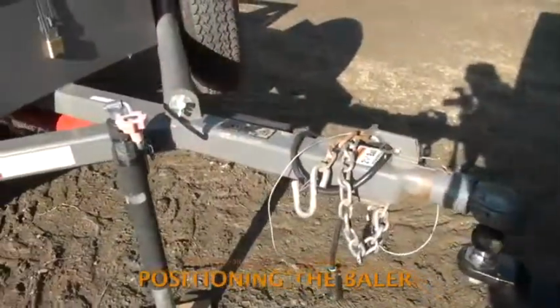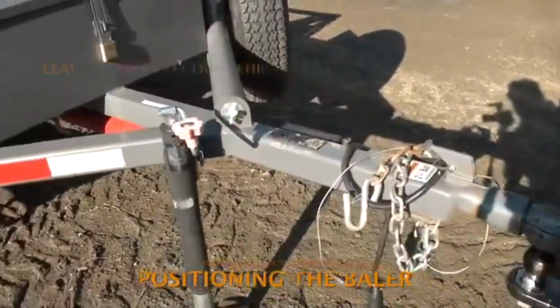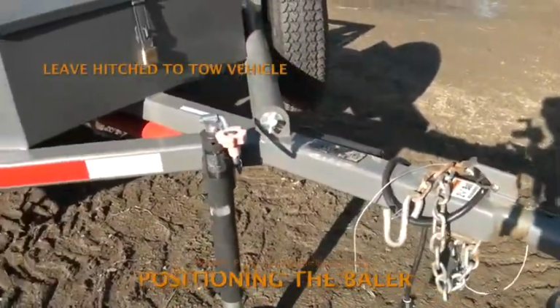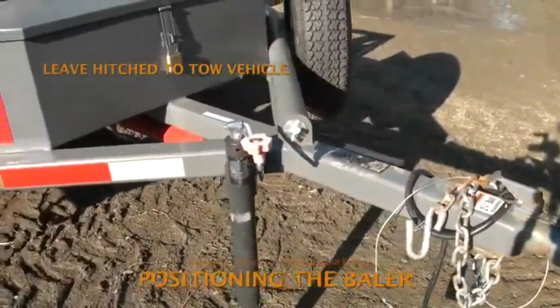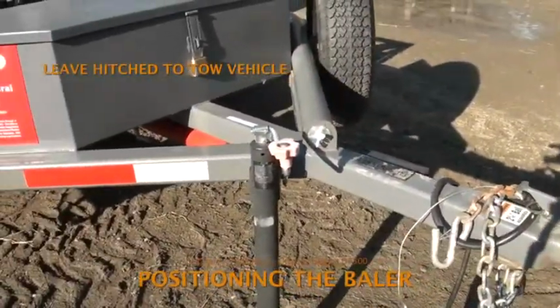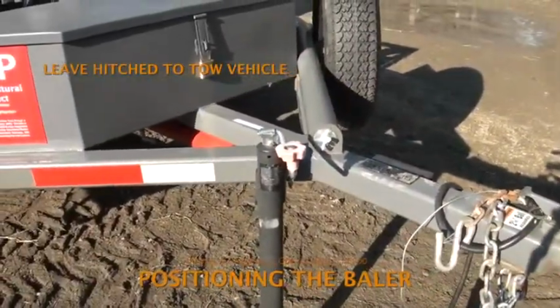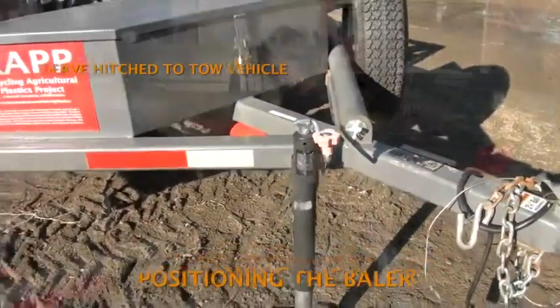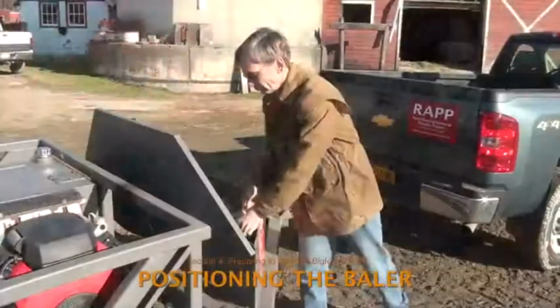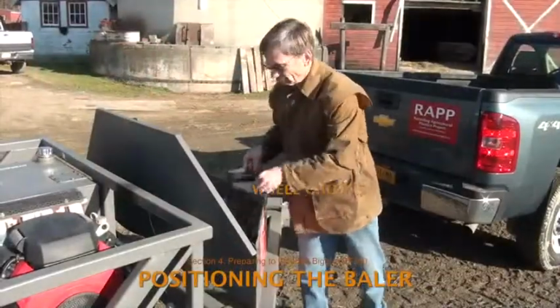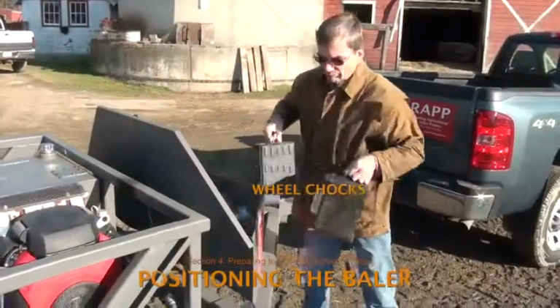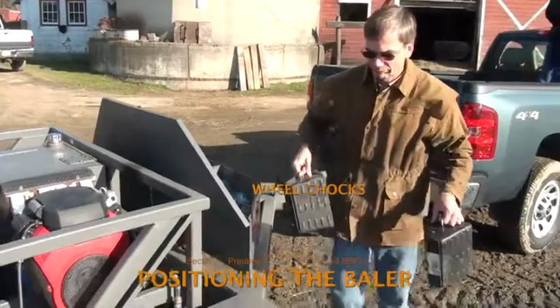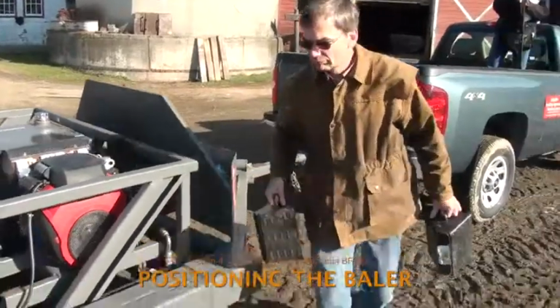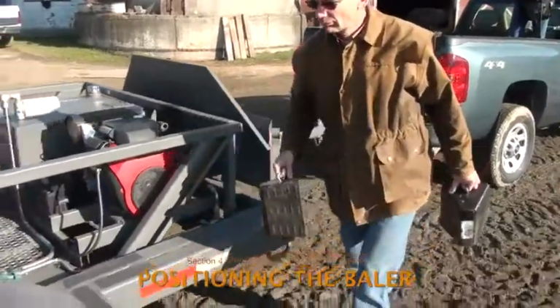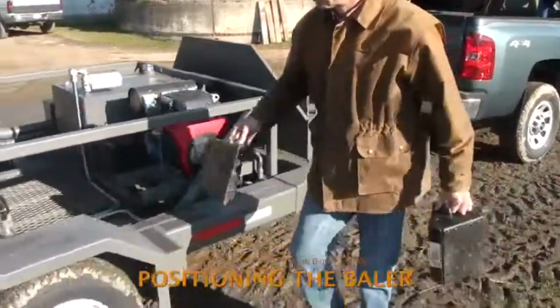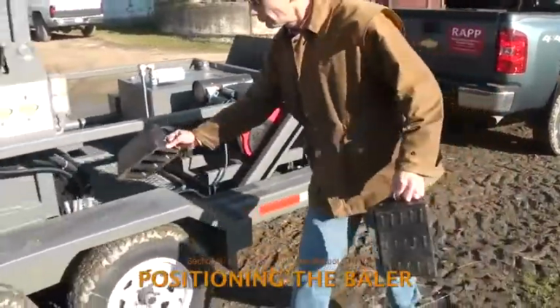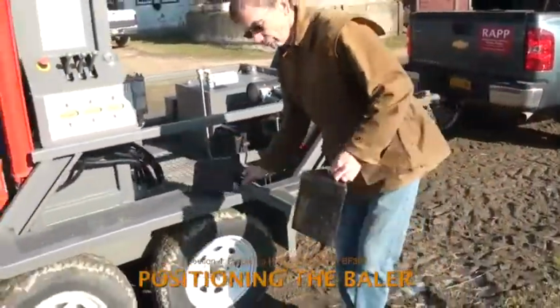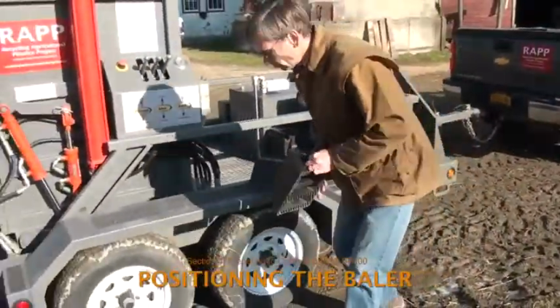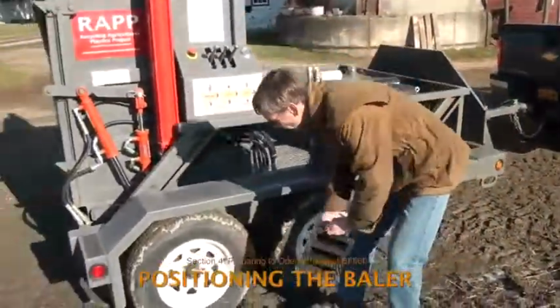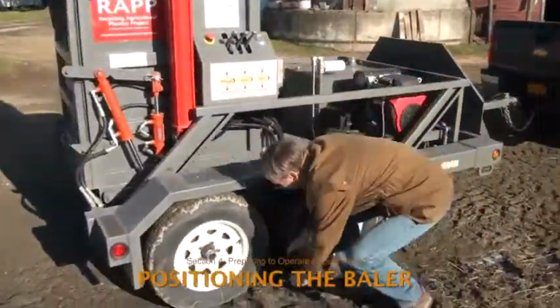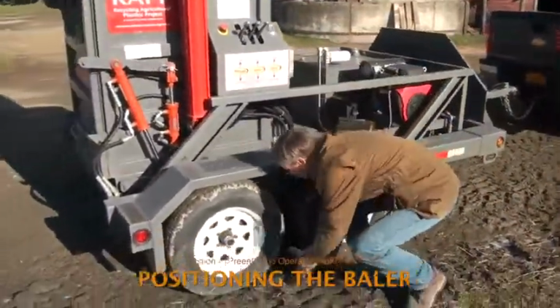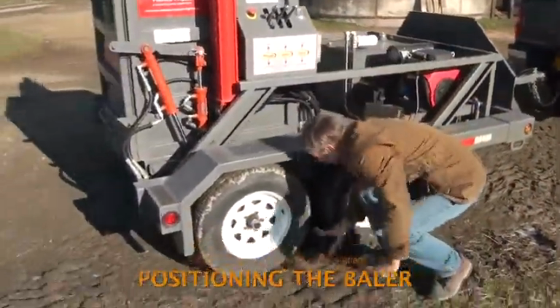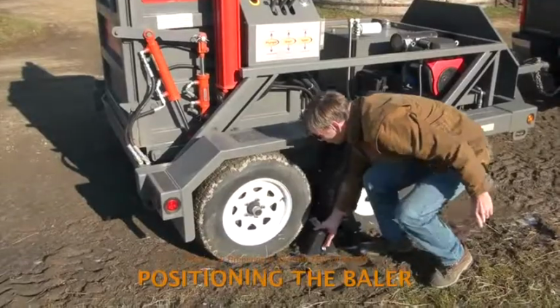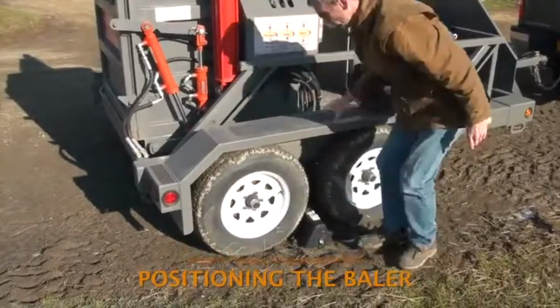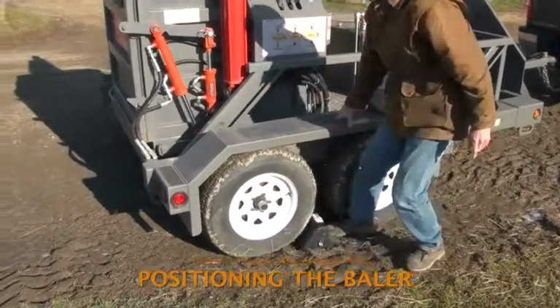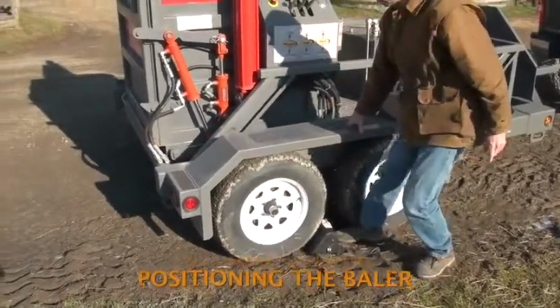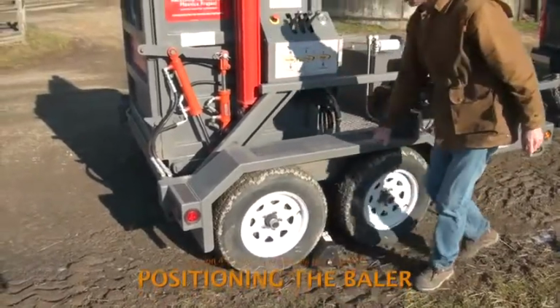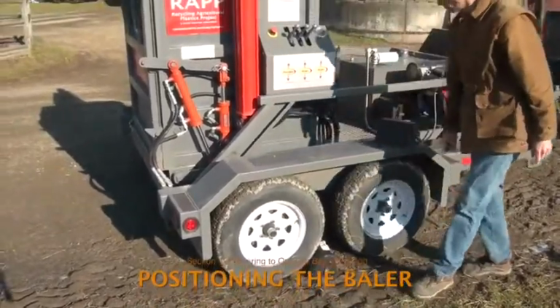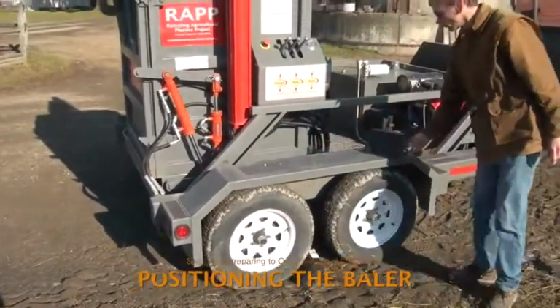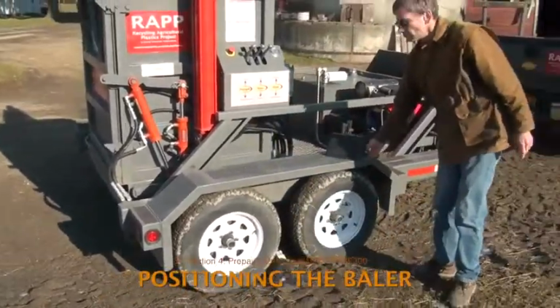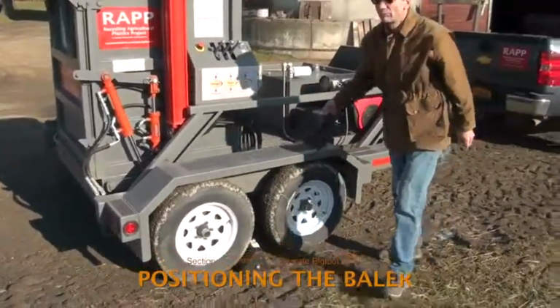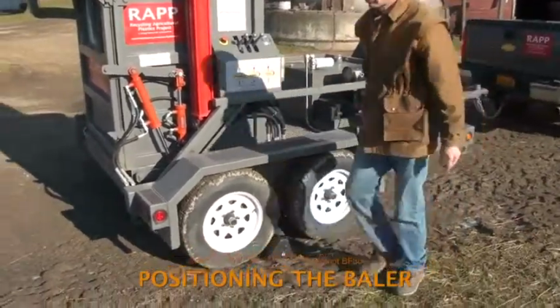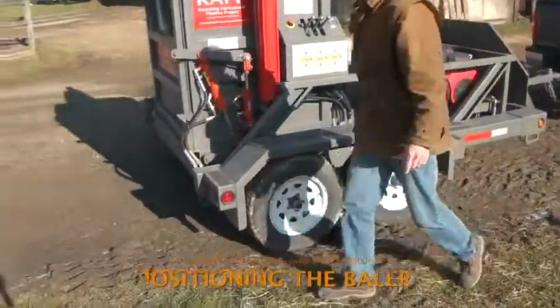In most situations the trailer should remain hitched to the tow vehicle. But if the trailer is unhitched, use wheel chocks to prevent the trailer from rolling and to reduce stress on the trailer jack. The wheel chocks or other means of blocking the trailer wheels go between the wheels on both sides of the trailer.